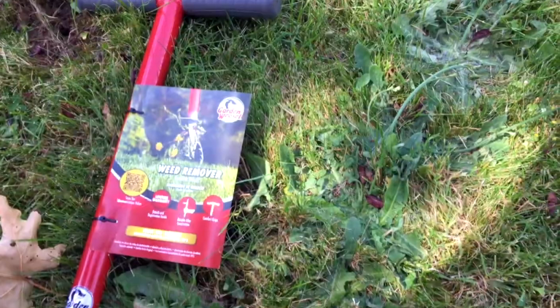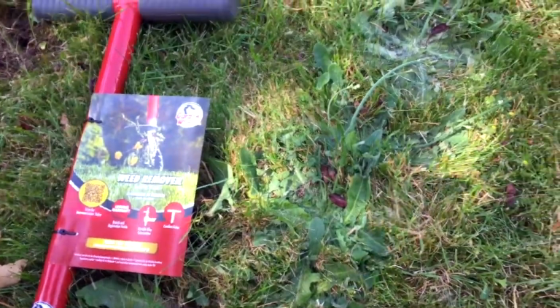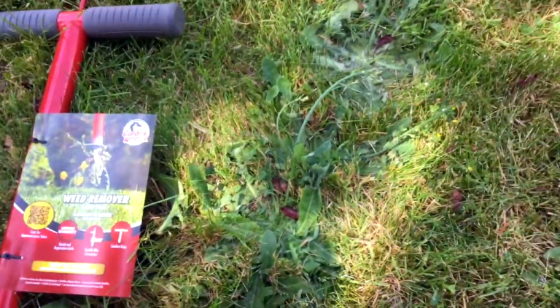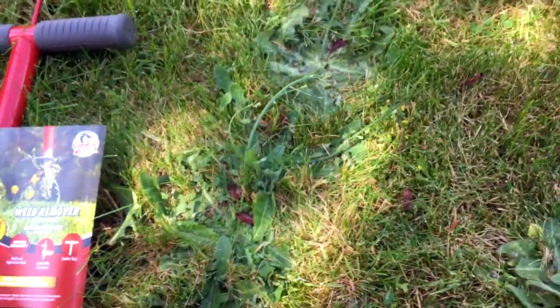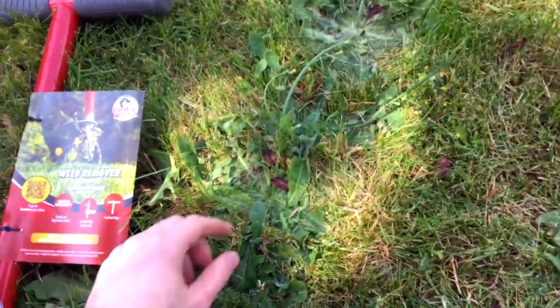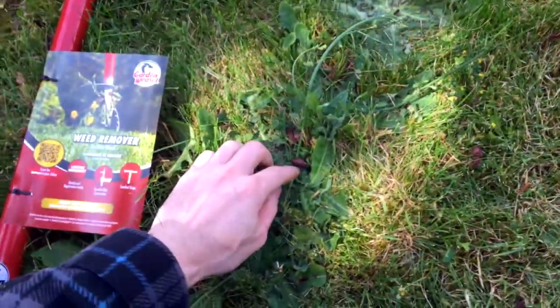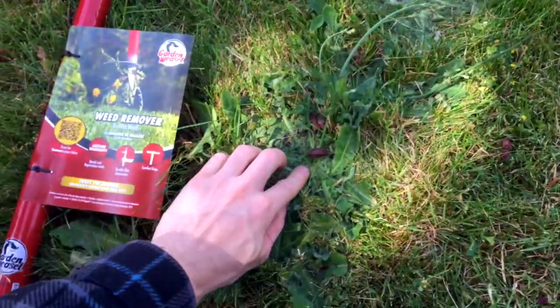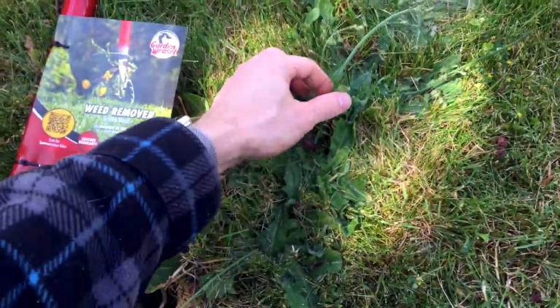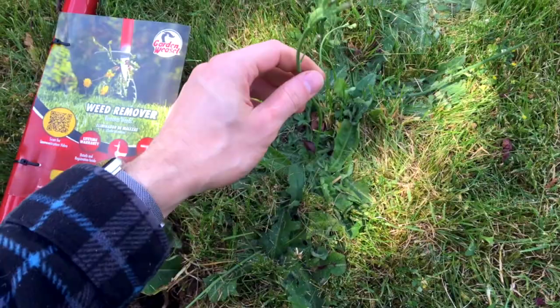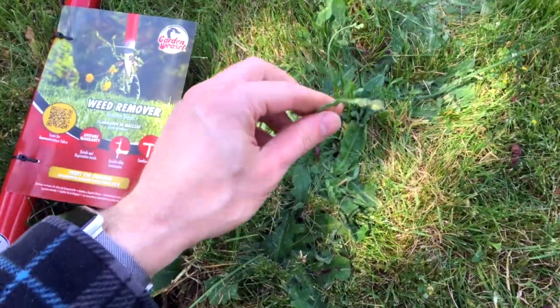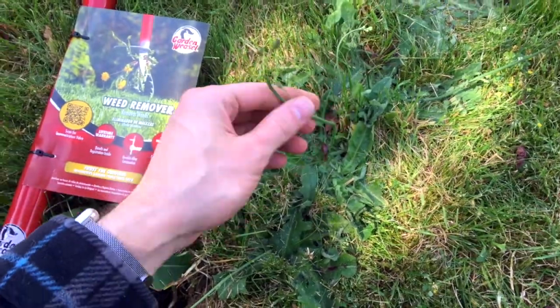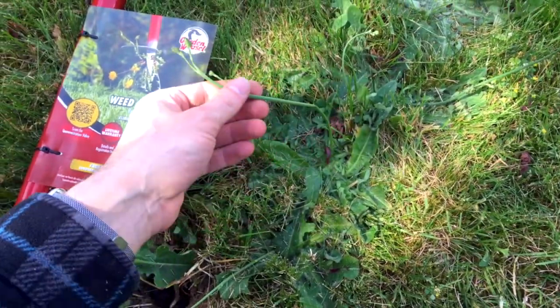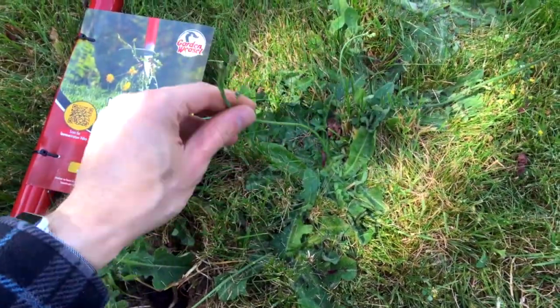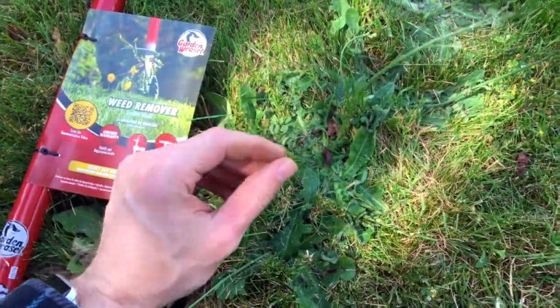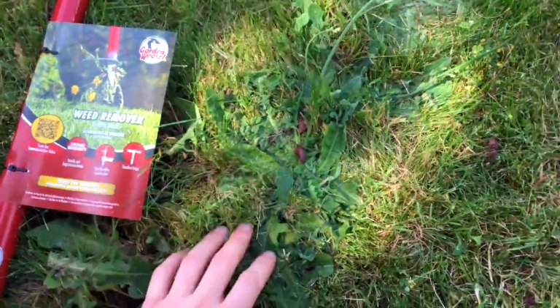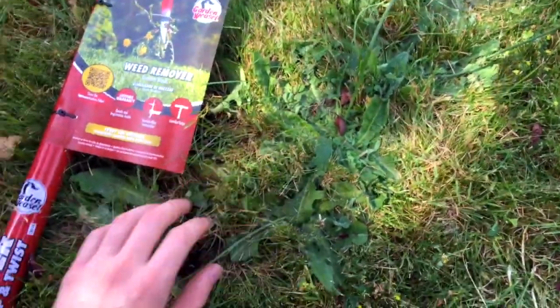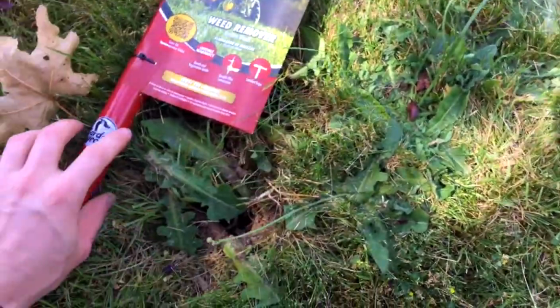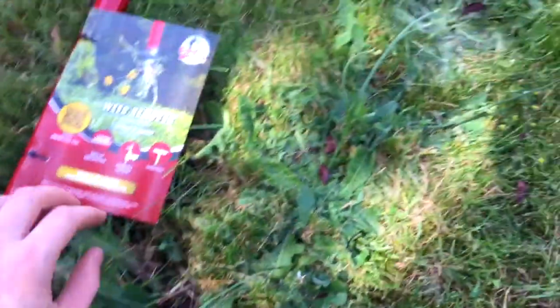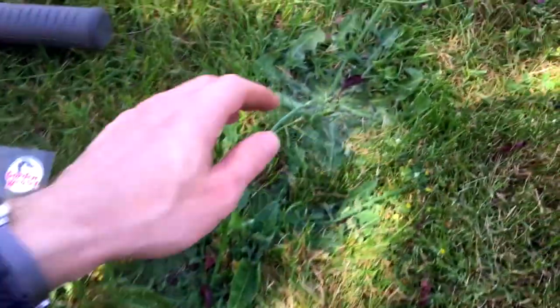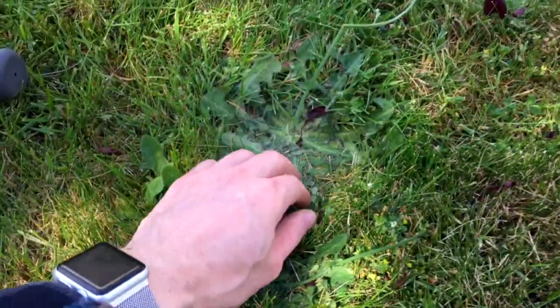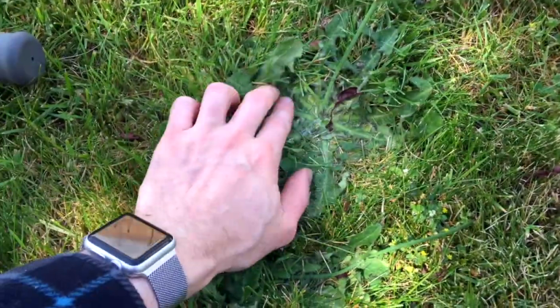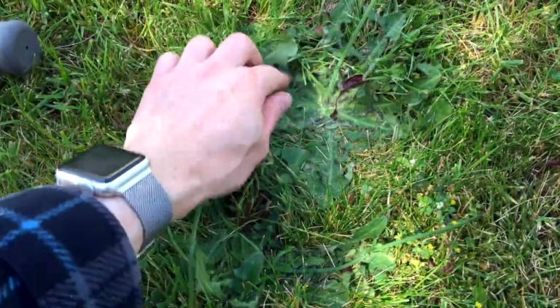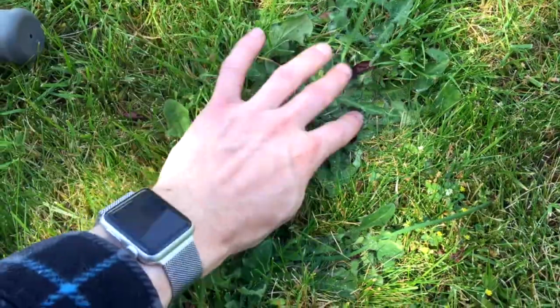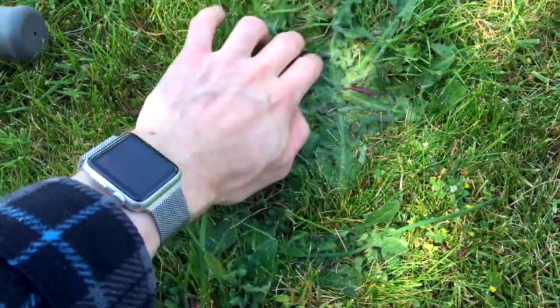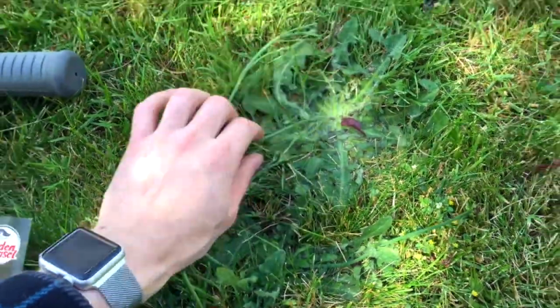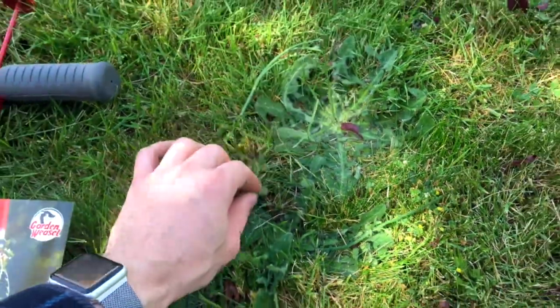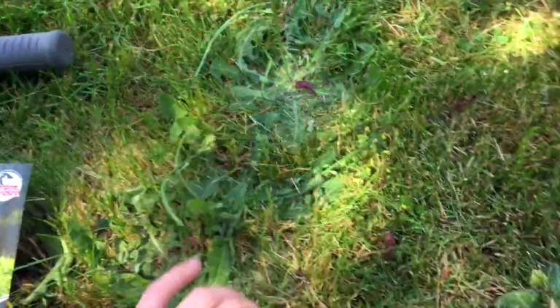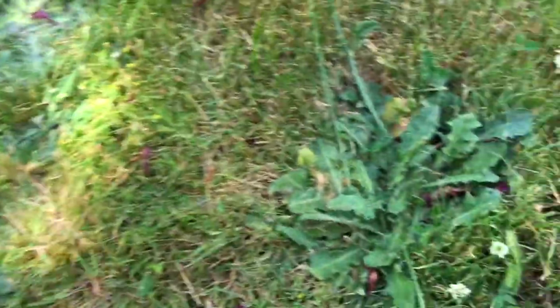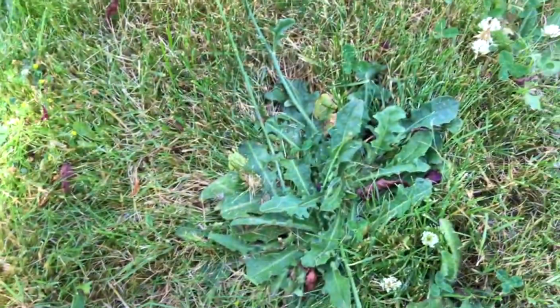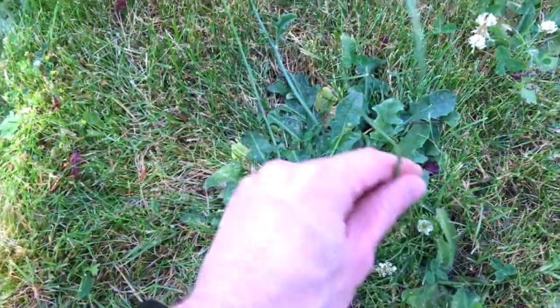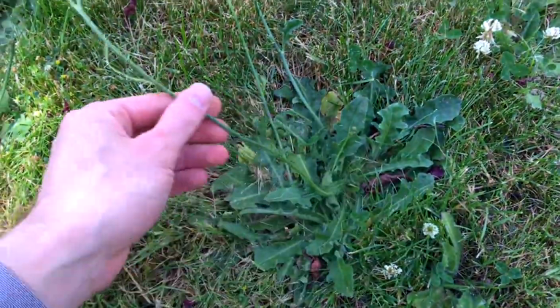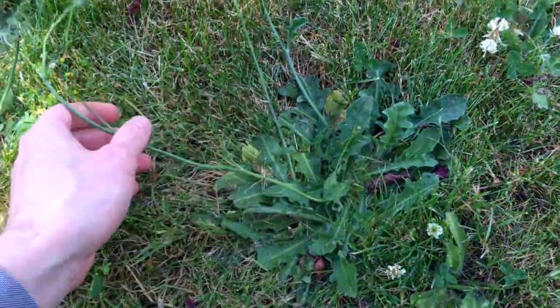These are the weeds we're trying to remove right here. They shoot up these things like this and populate my lawn like this. We're just trying to pull all these out.